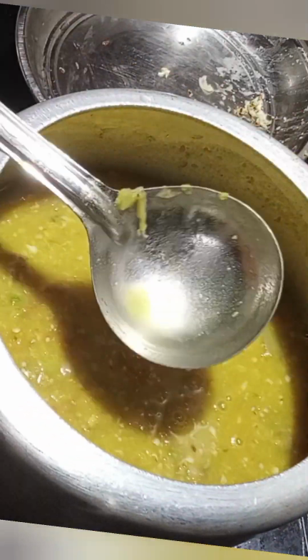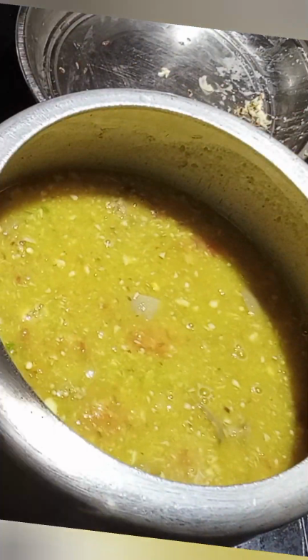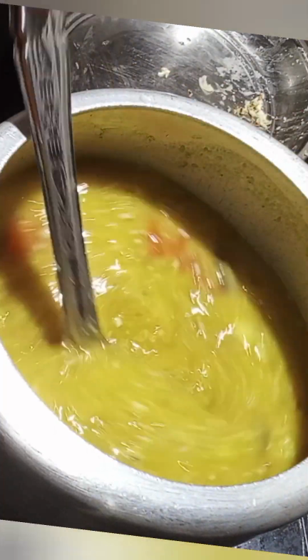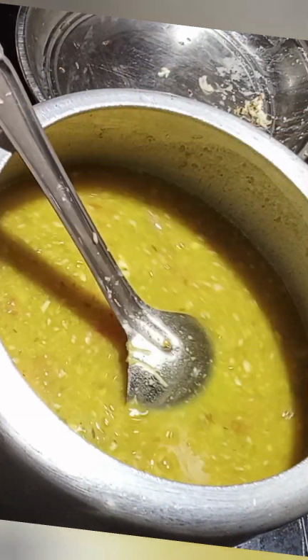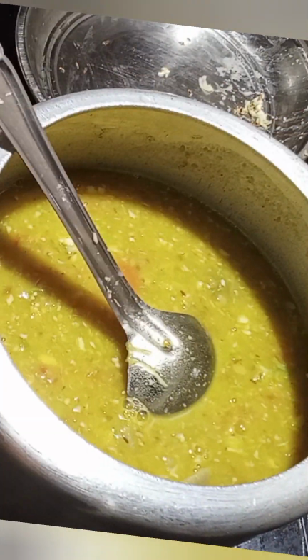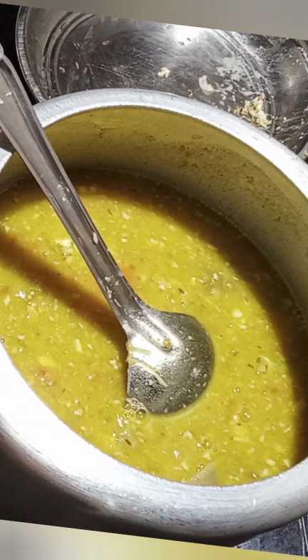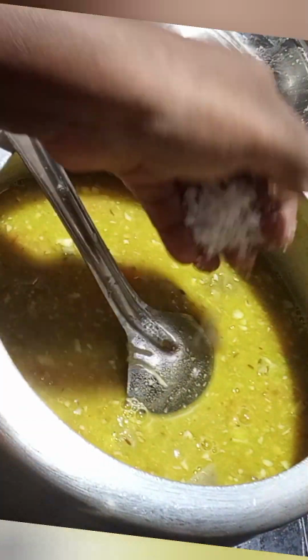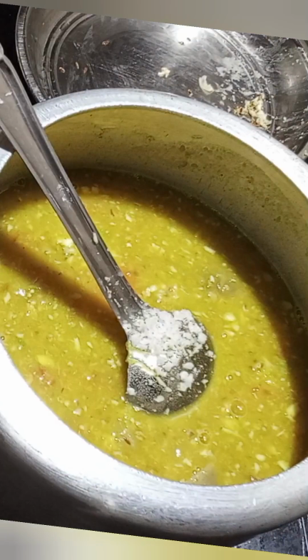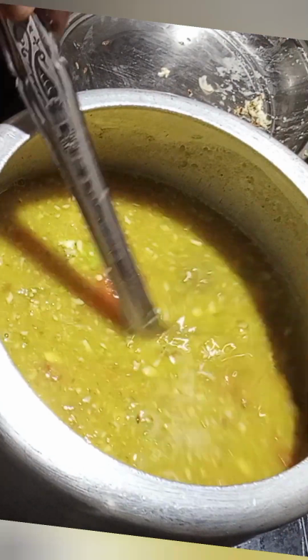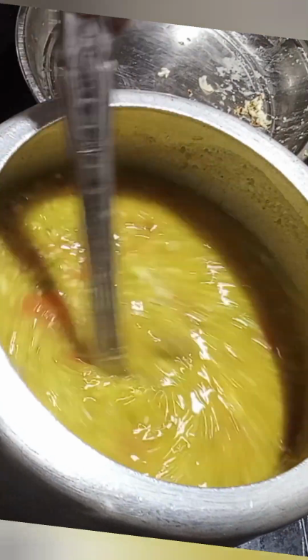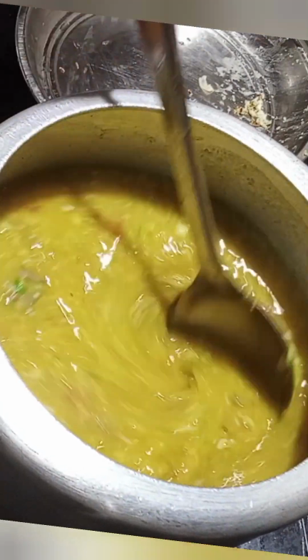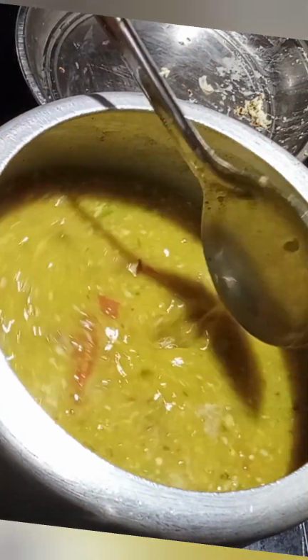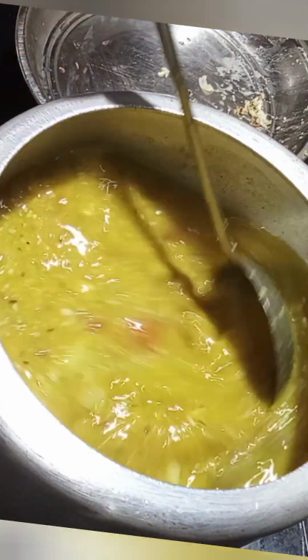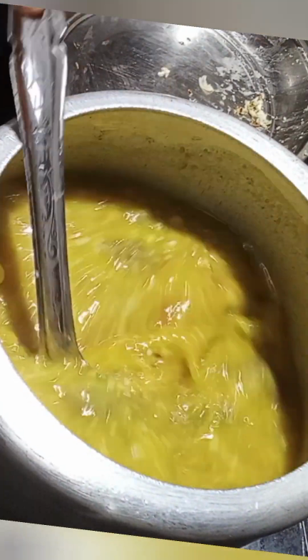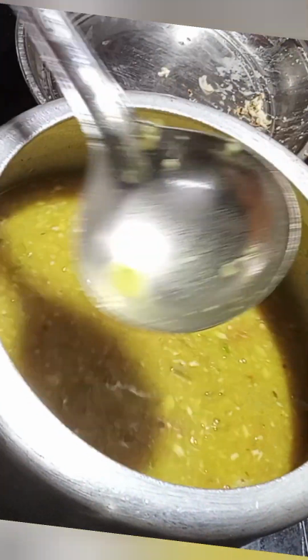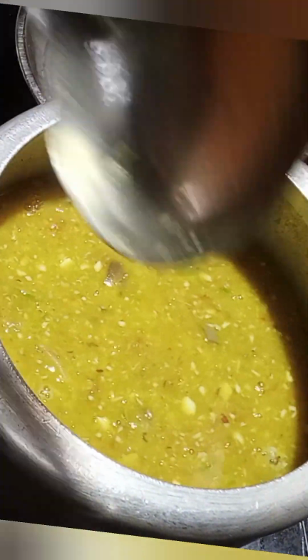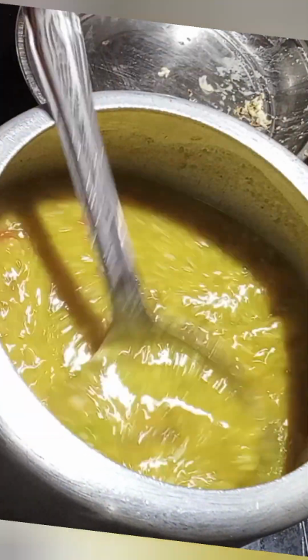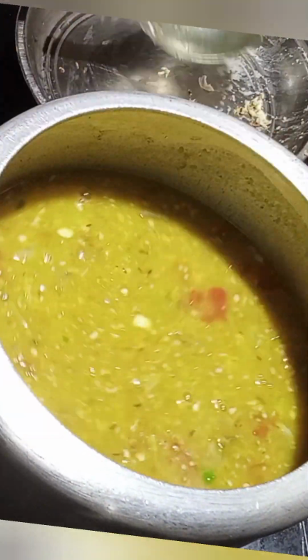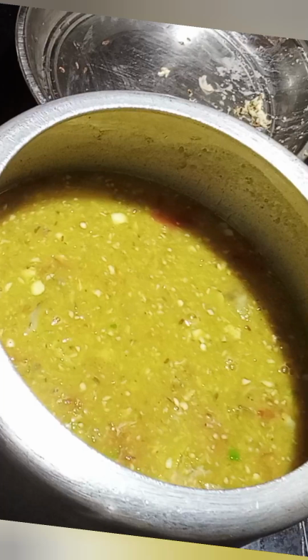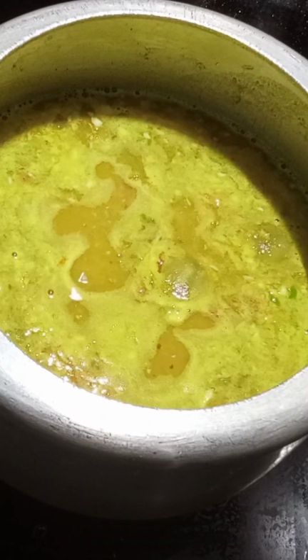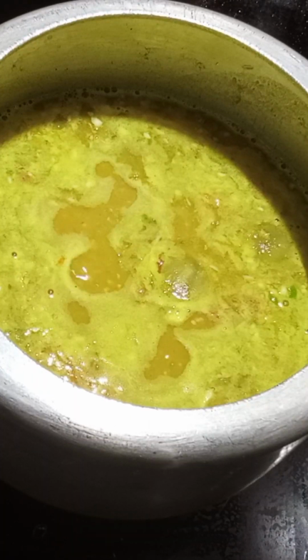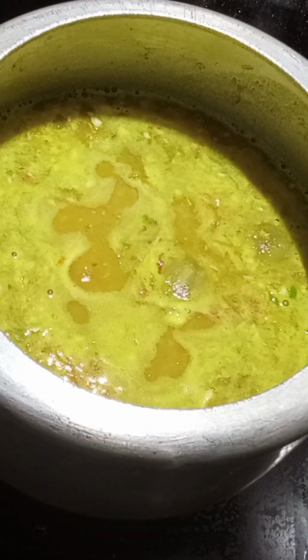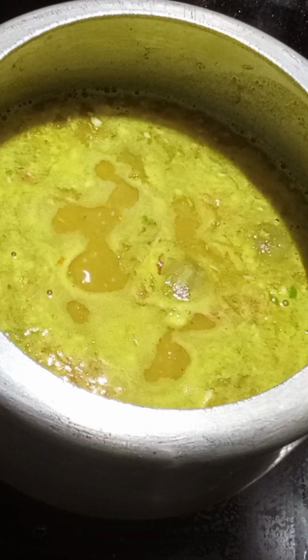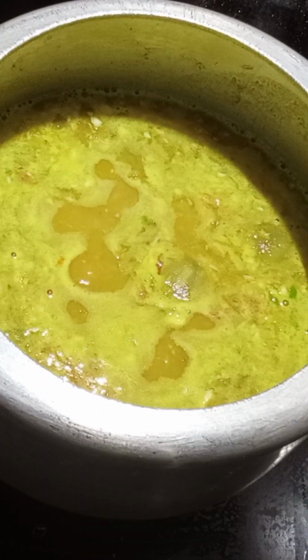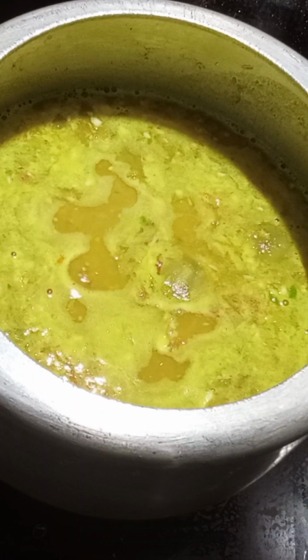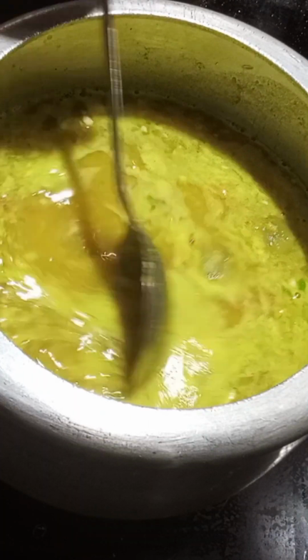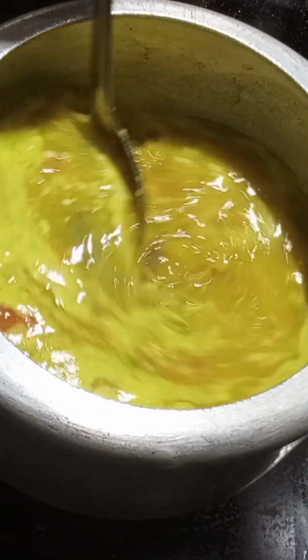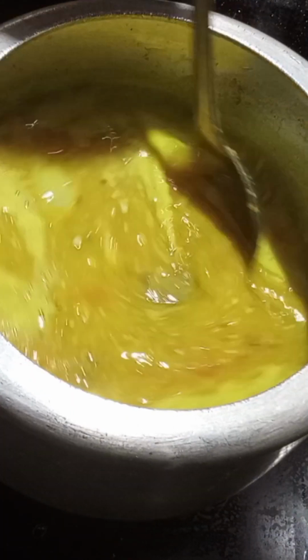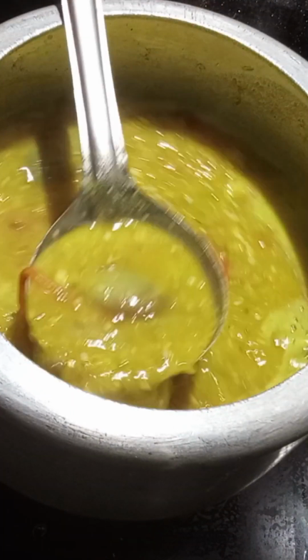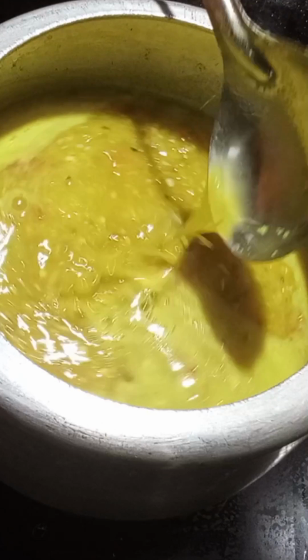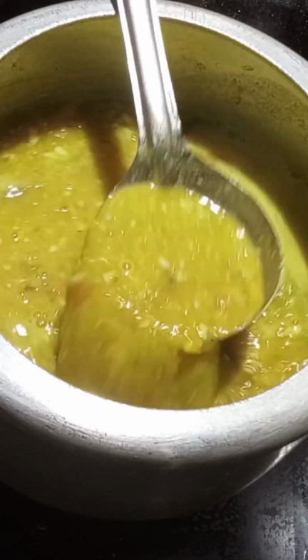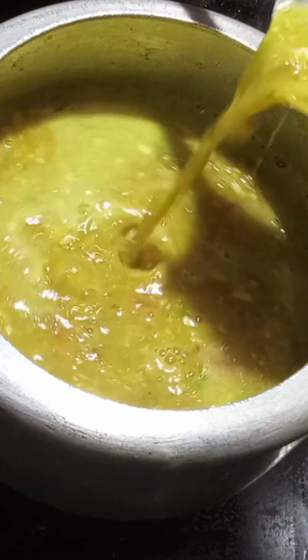Cook the filling and let the filling sit. I will add to the taste. The taste is half-paneer. We will add the ingredients.